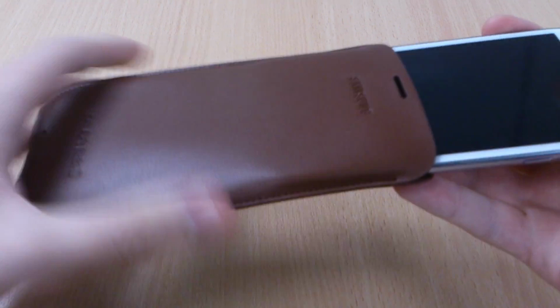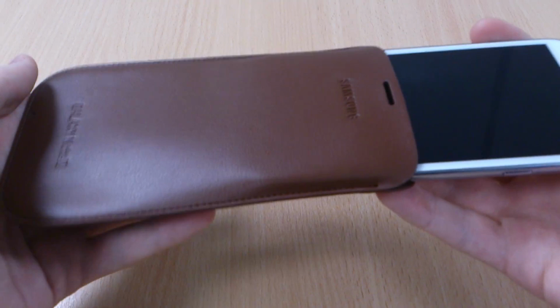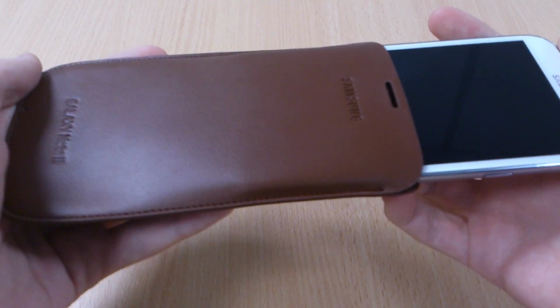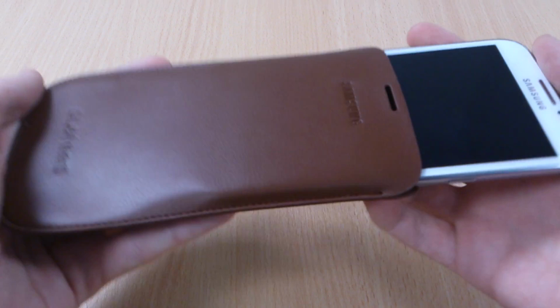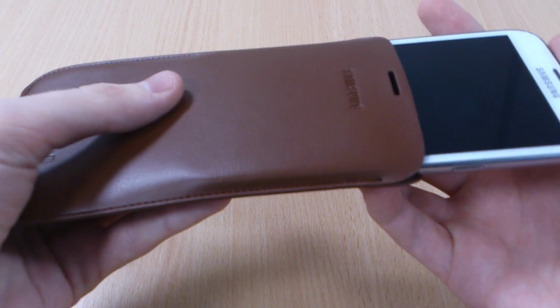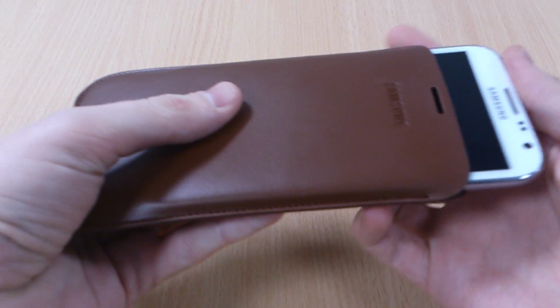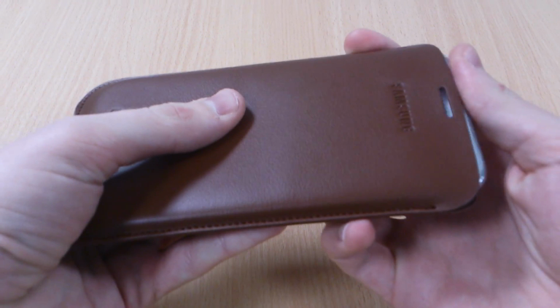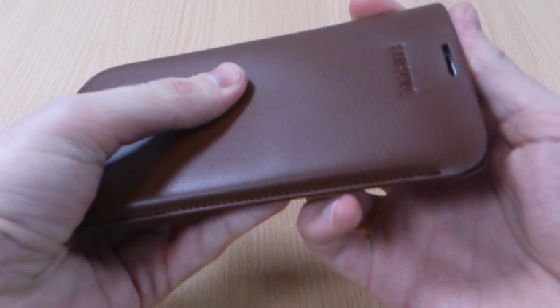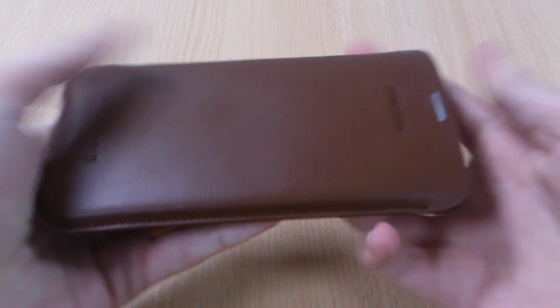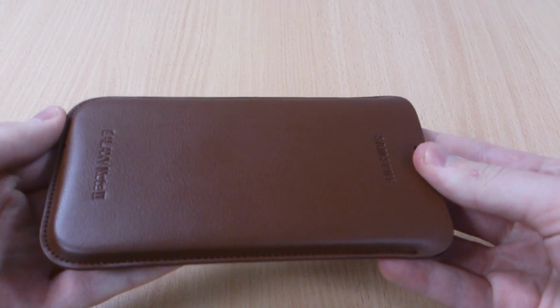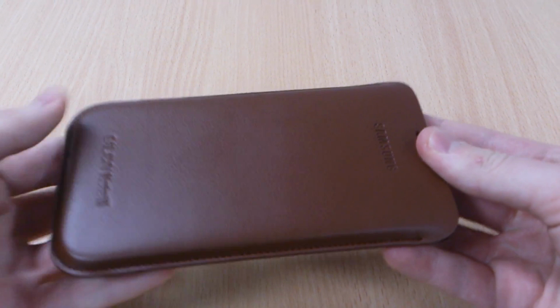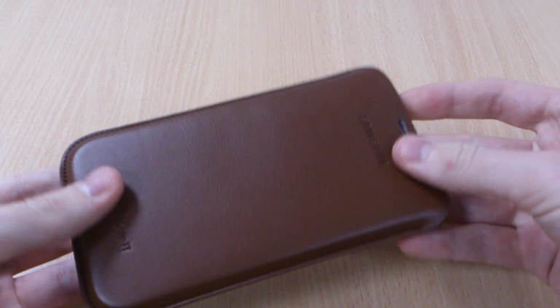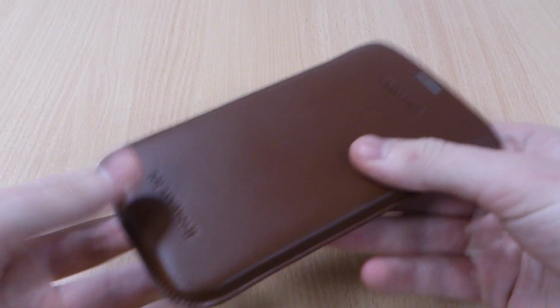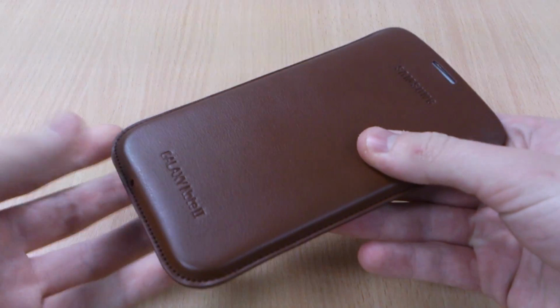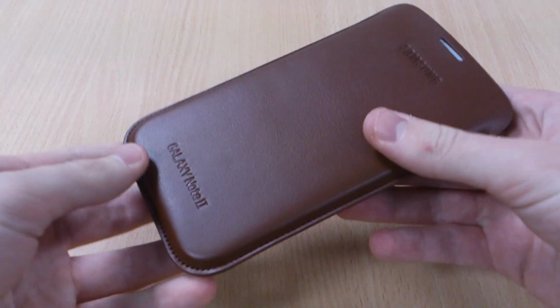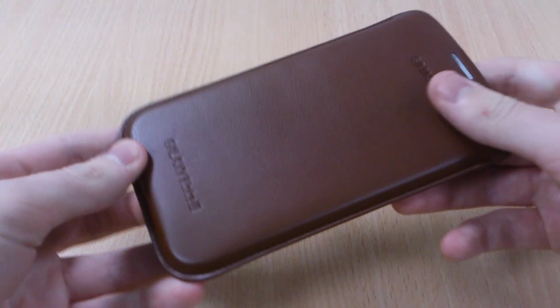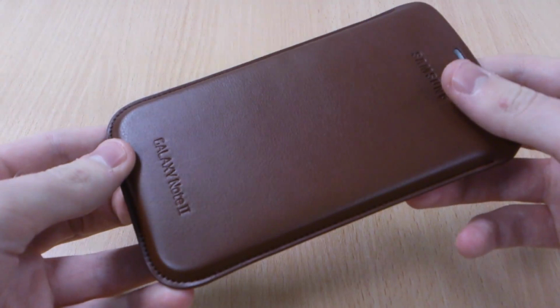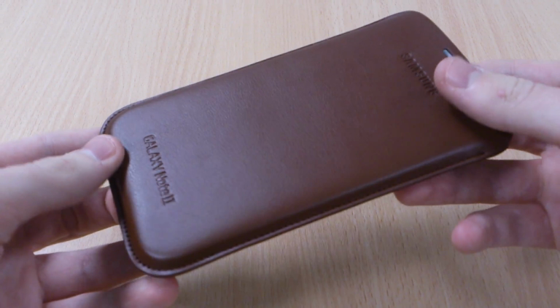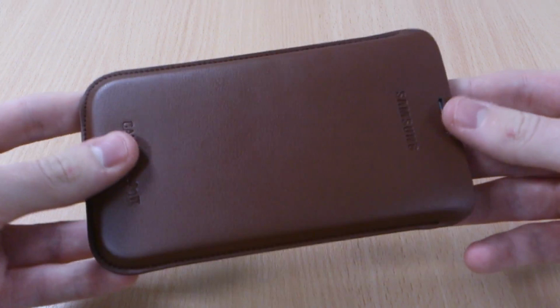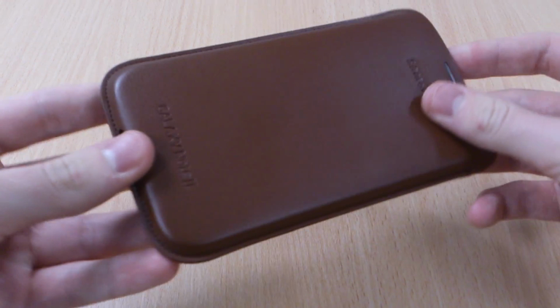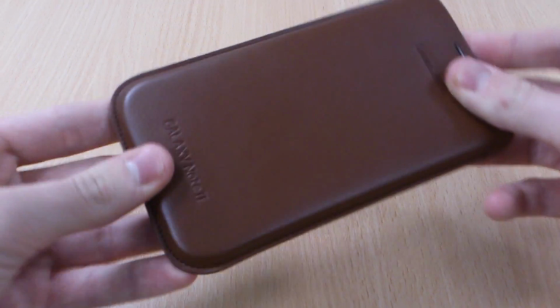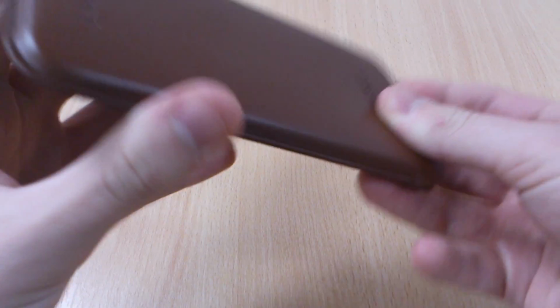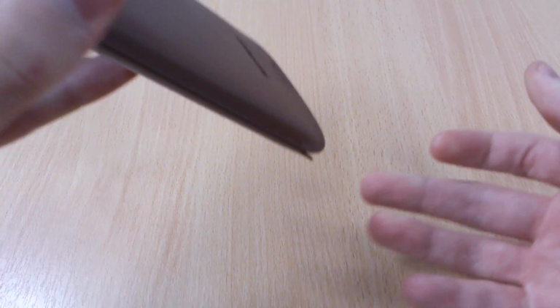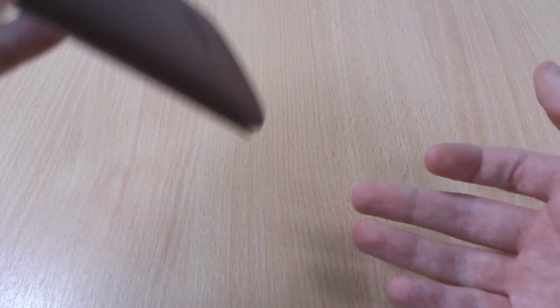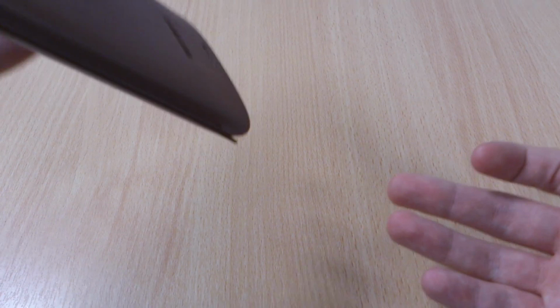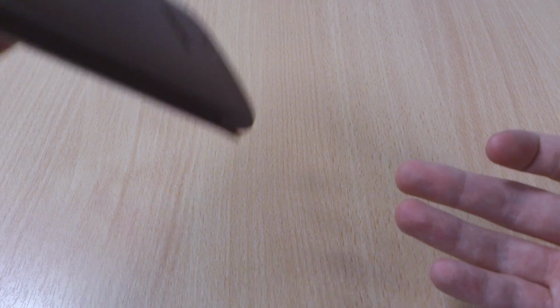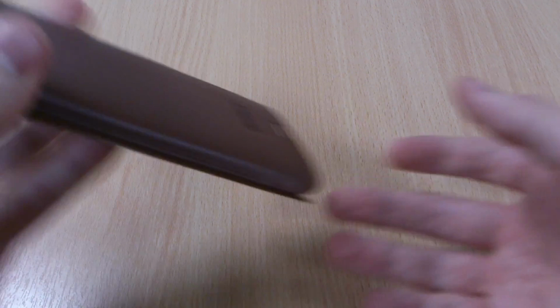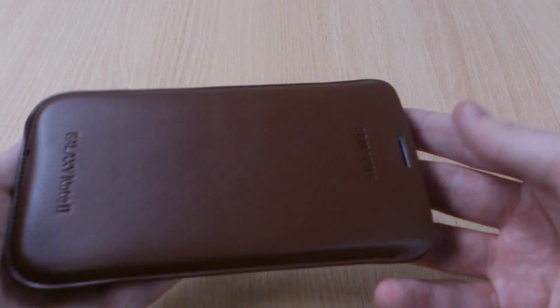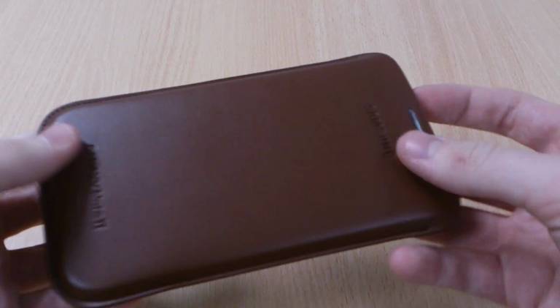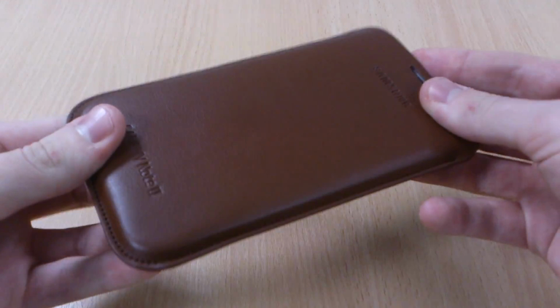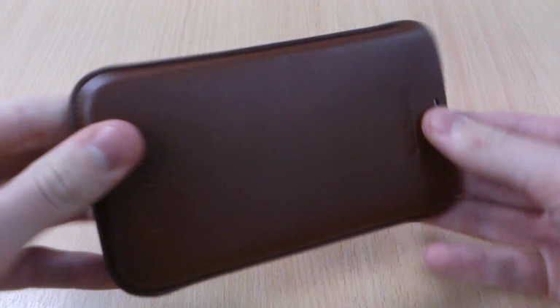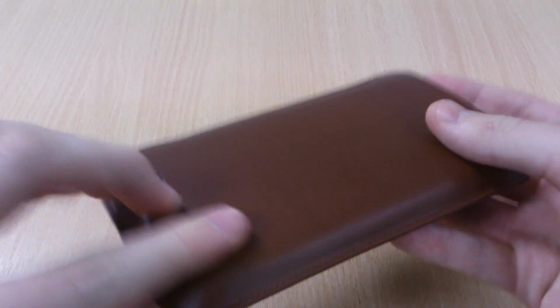As it's genuine leather, it can be a bit hard to get in, but this one's loosened up a bit as I've put the phone in and out a couple of times. It's a really good fit and when I try to slide it out nothing happens, so it's not going to slip out in your pocket or a bag.